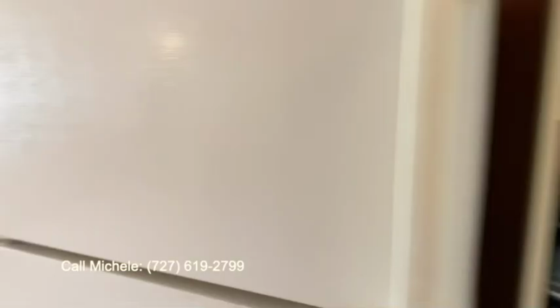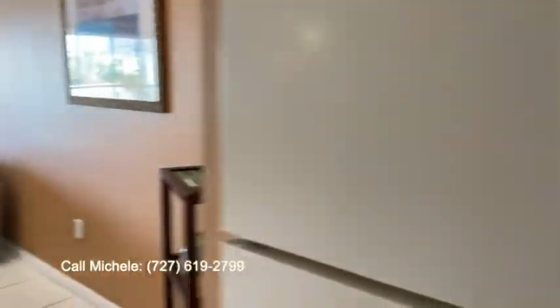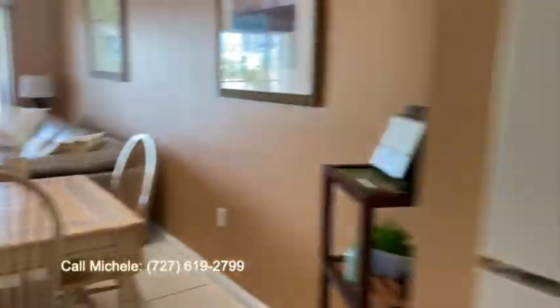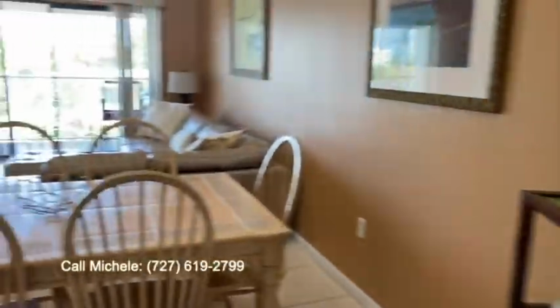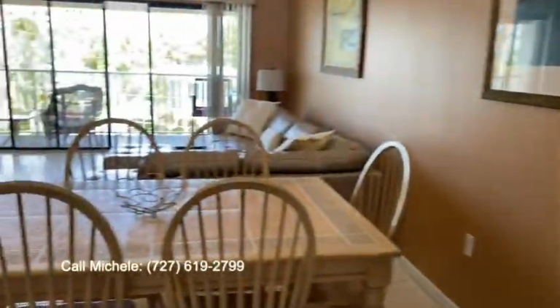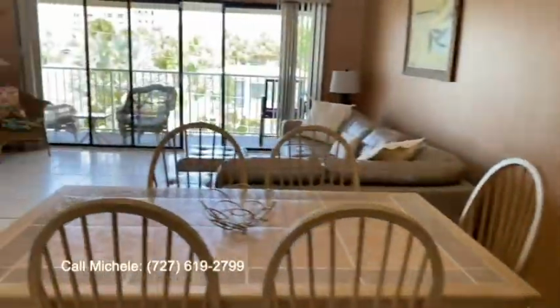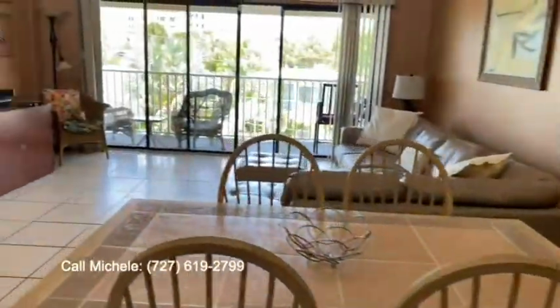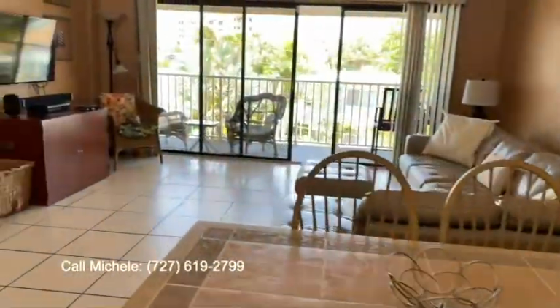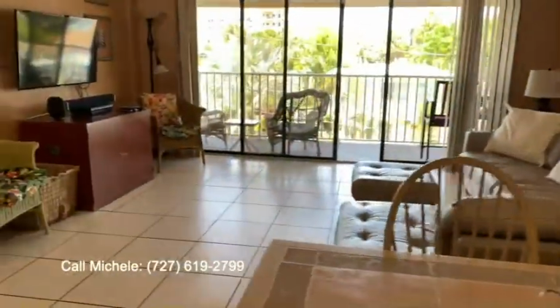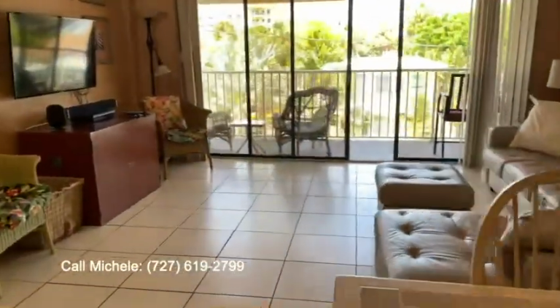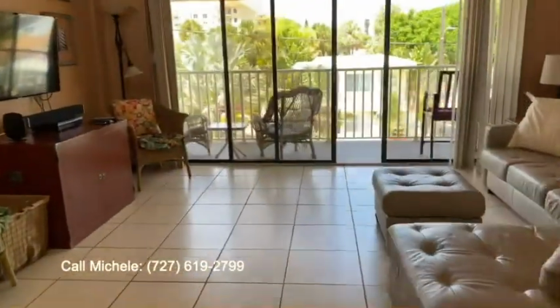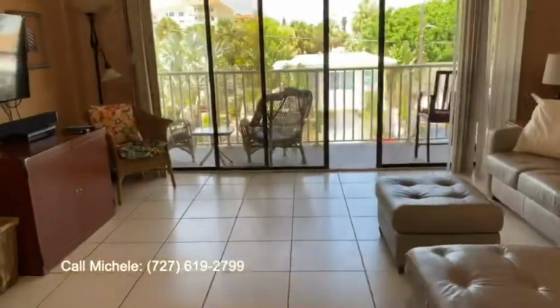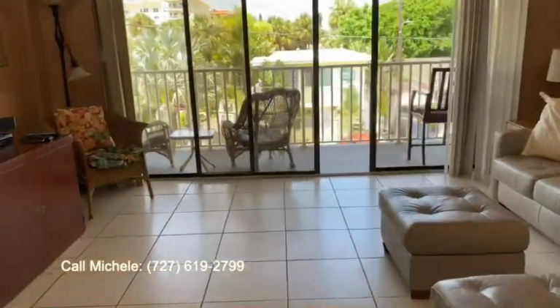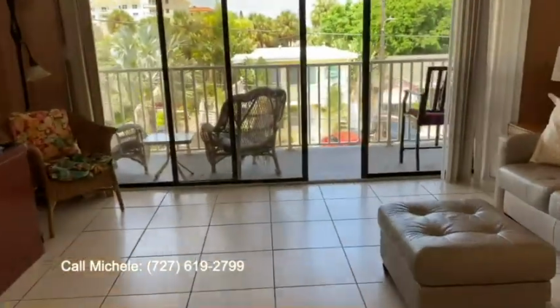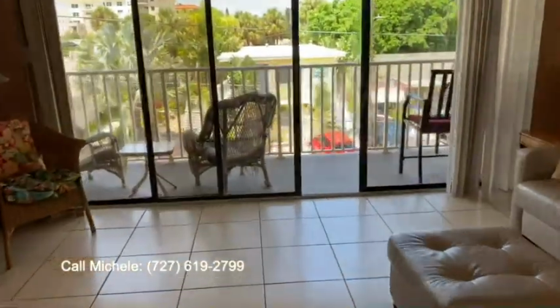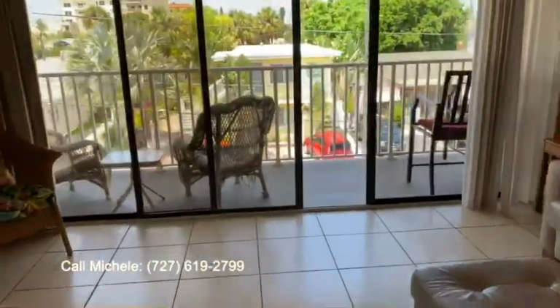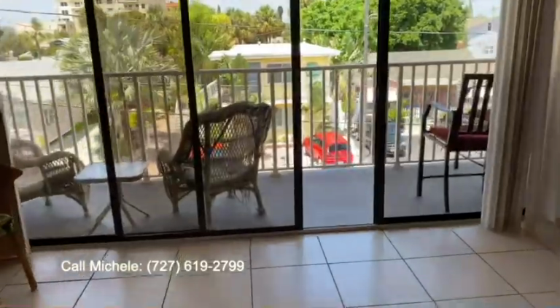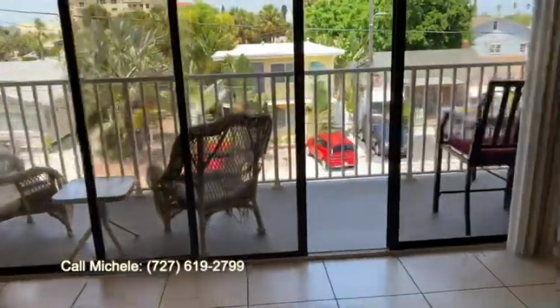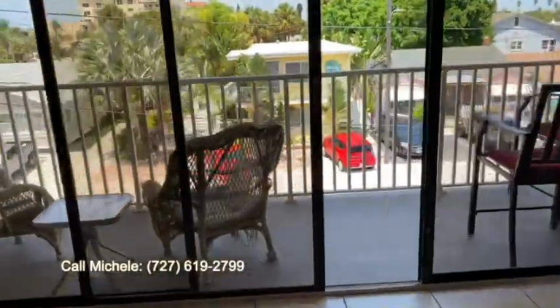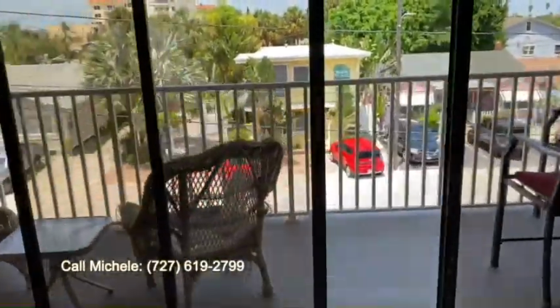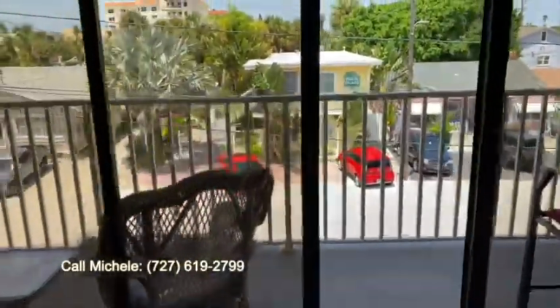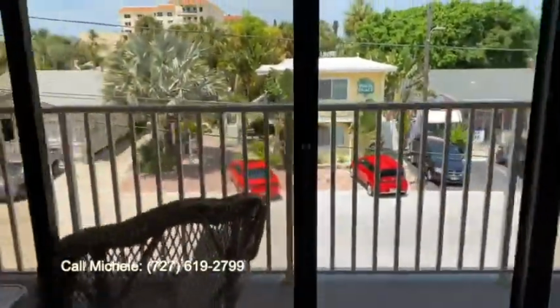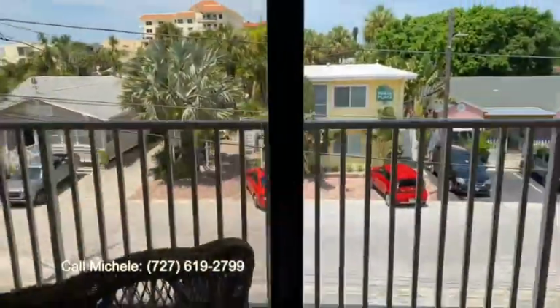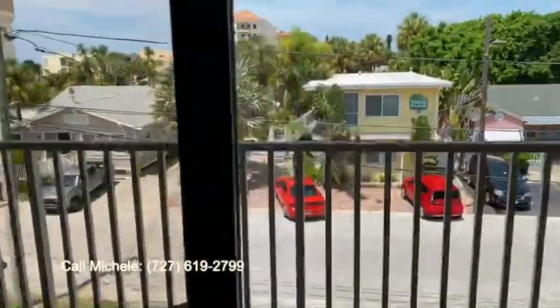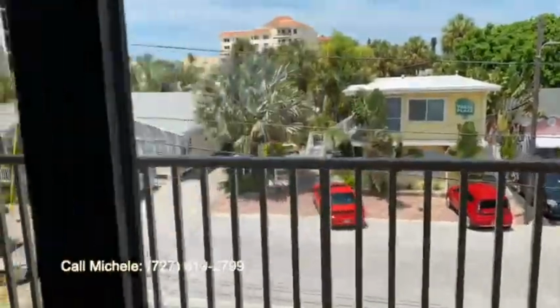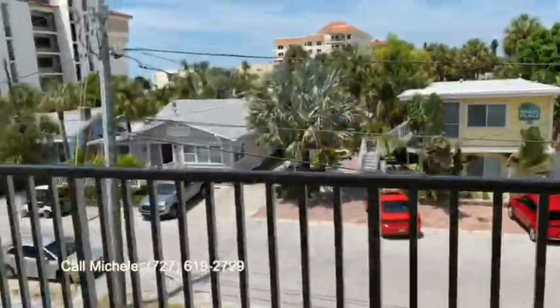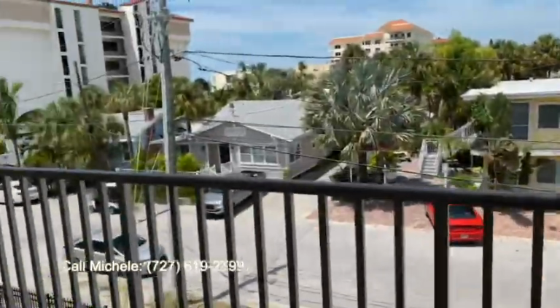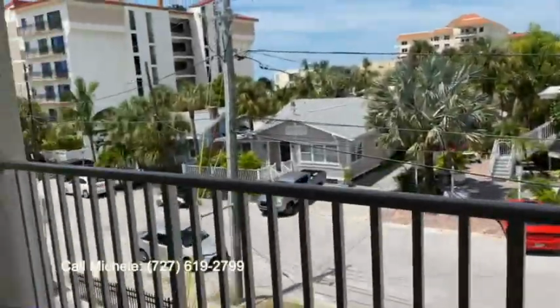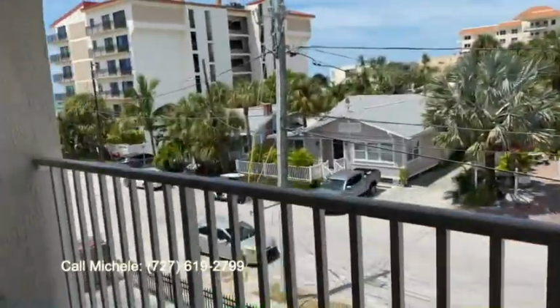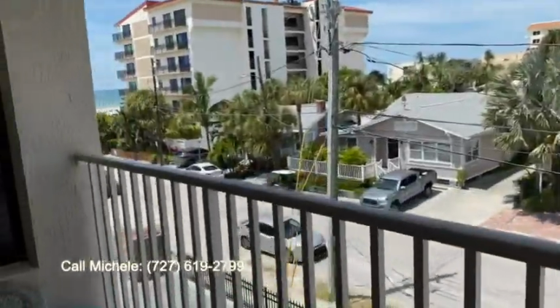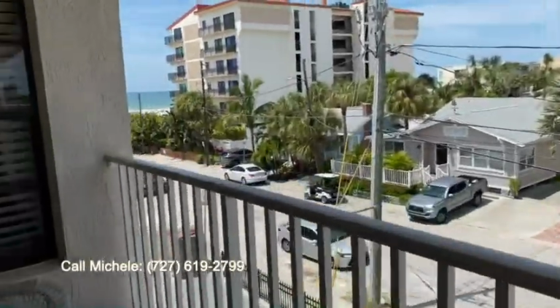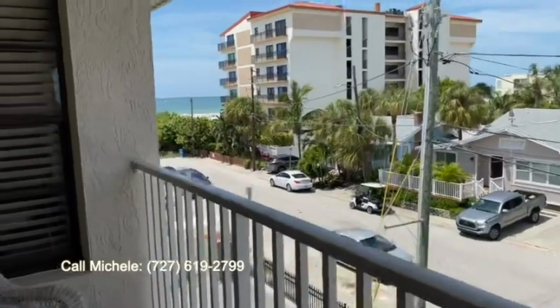Sold furnished, ready to go, fully stocked, with future bookings already in place.